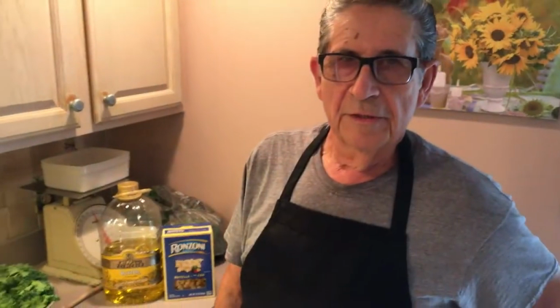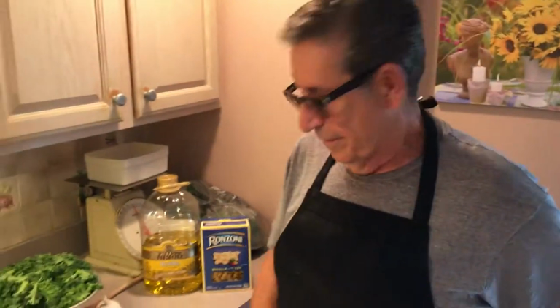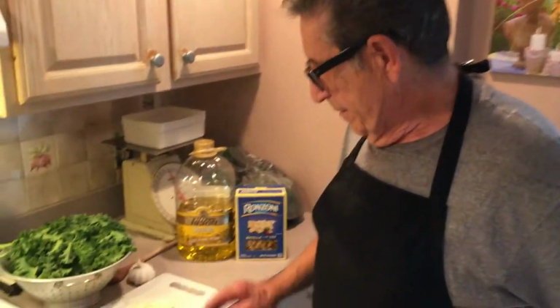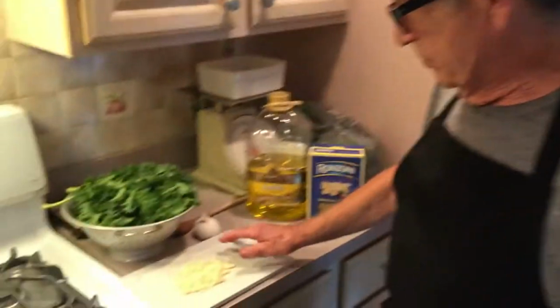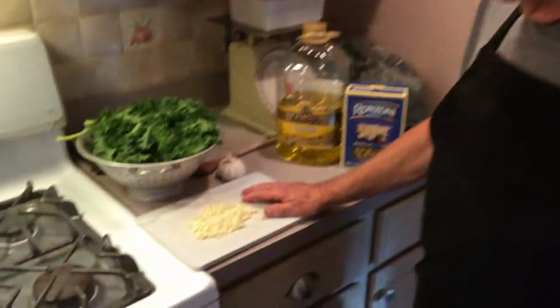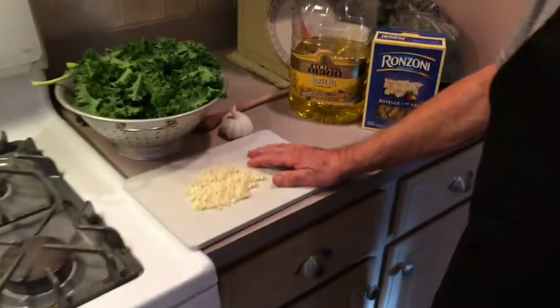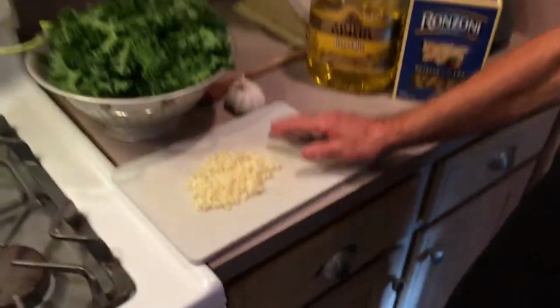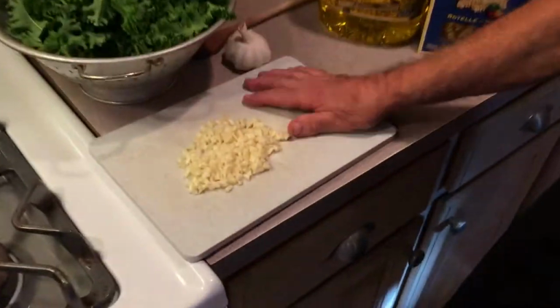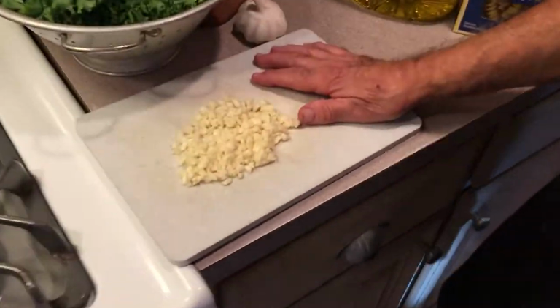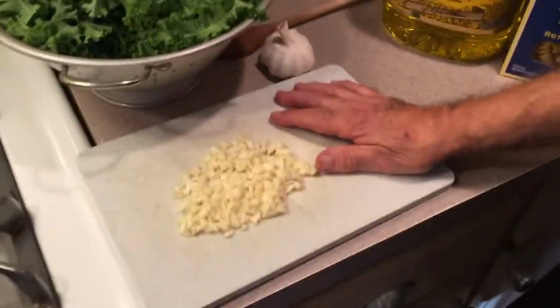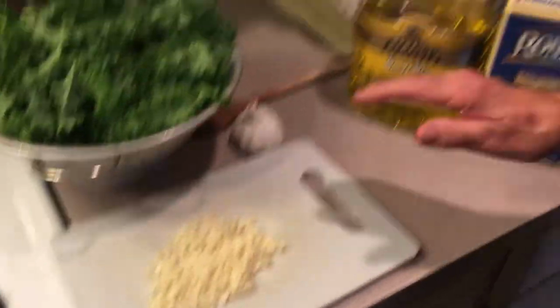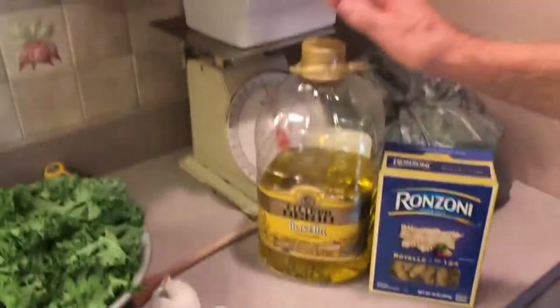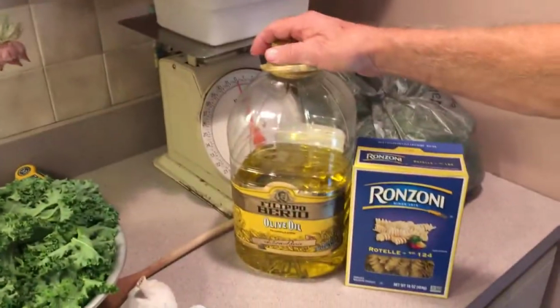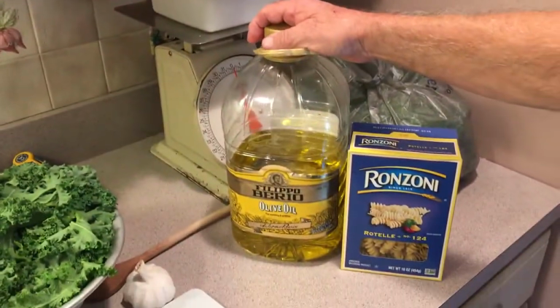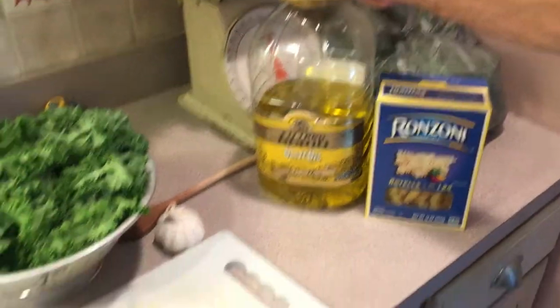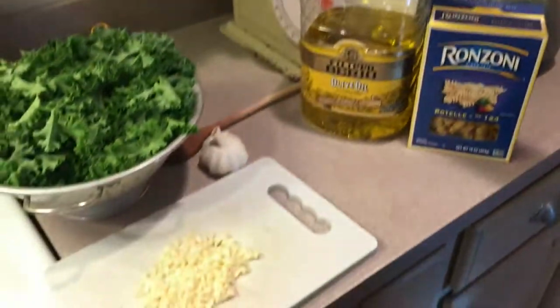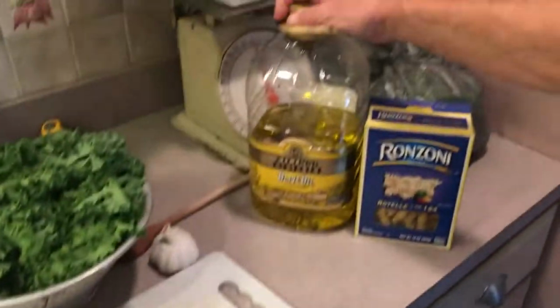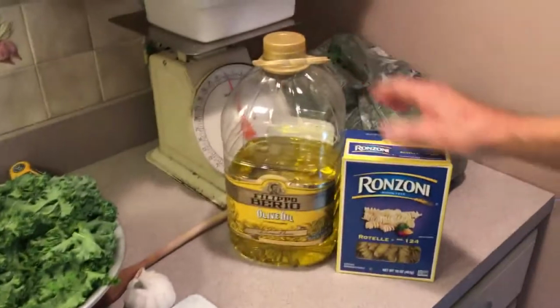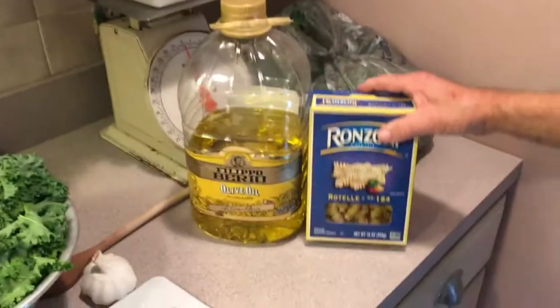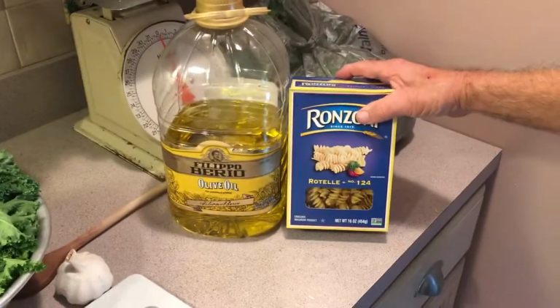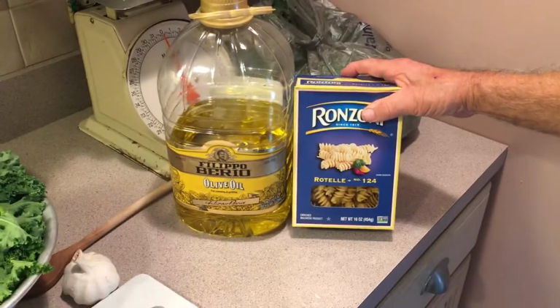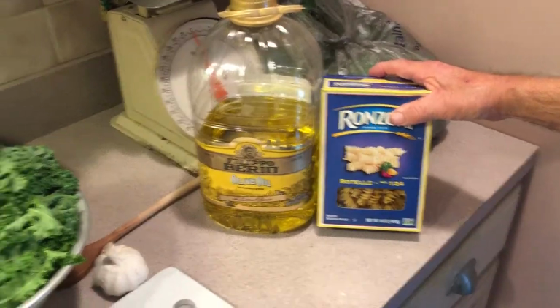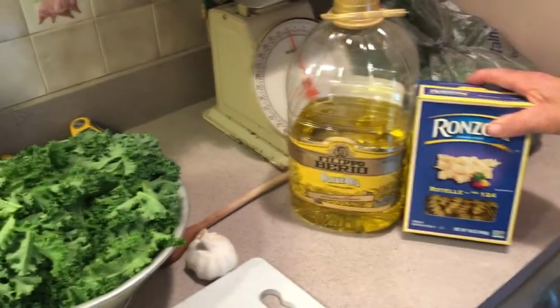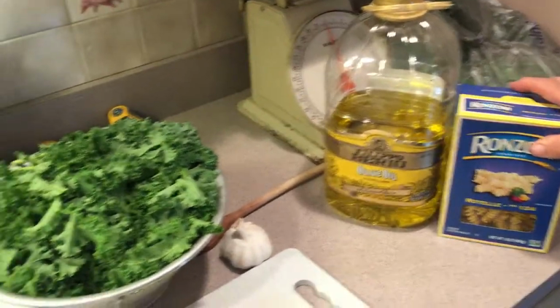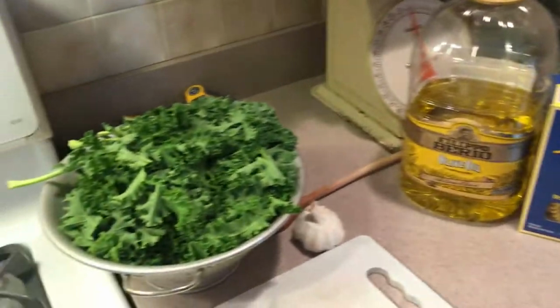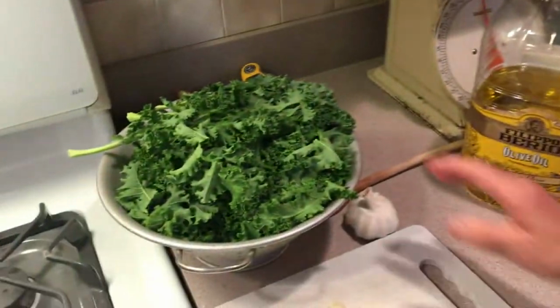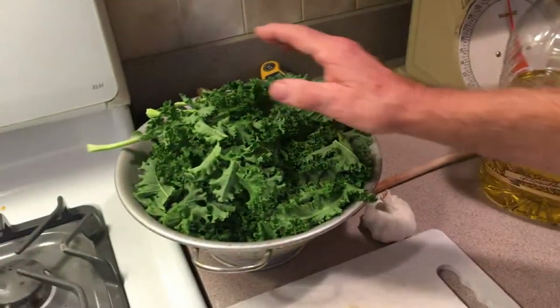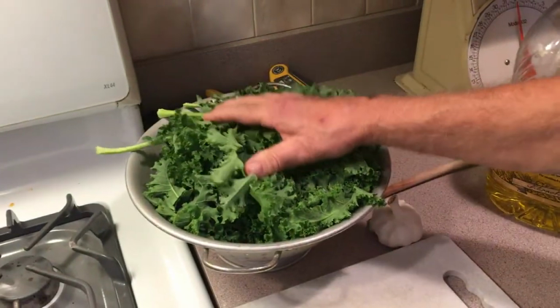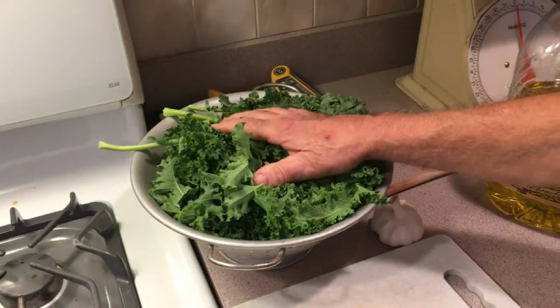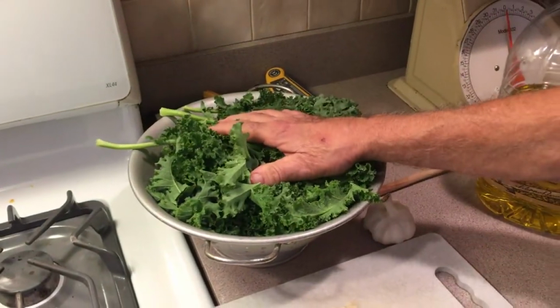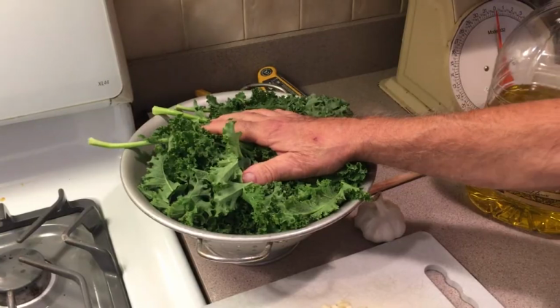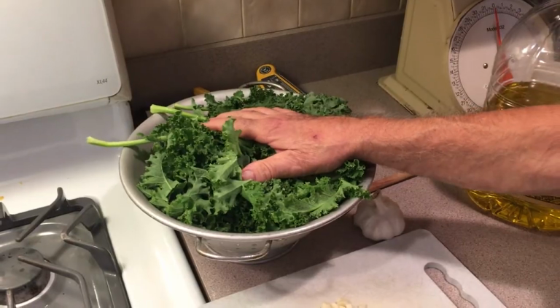Here's our ingredients: a lot of garlic — it's good for you — olive oil, rotelli pasta, and our fresh kale picked from our garden.